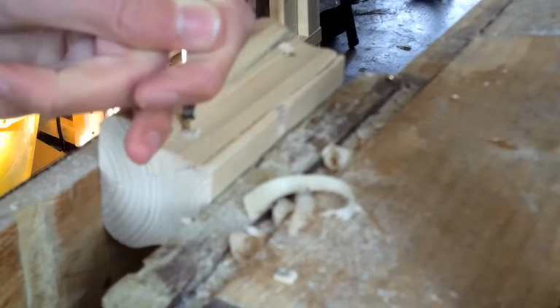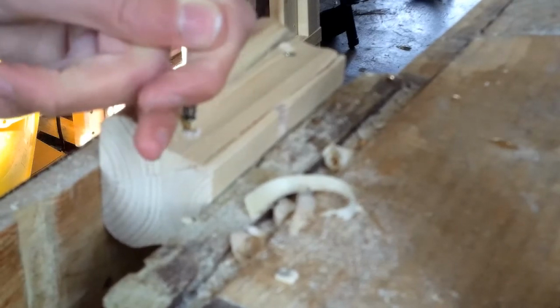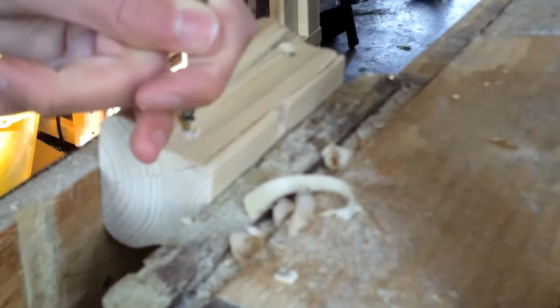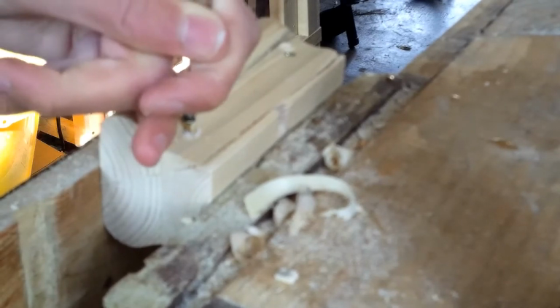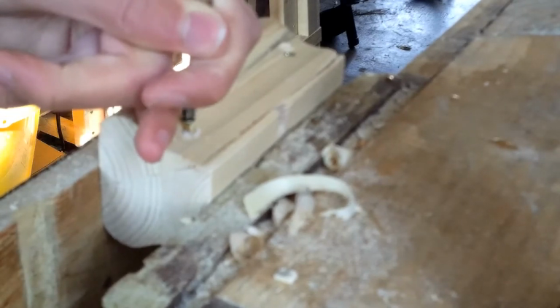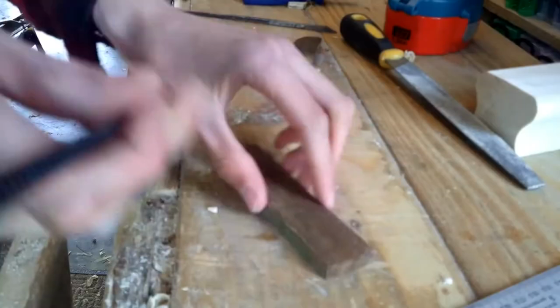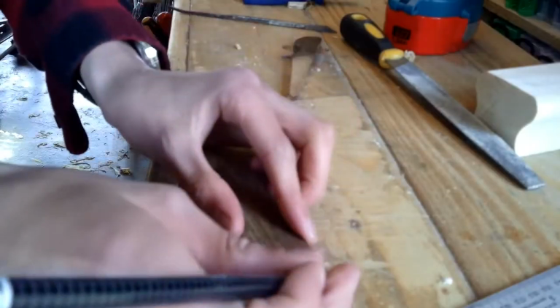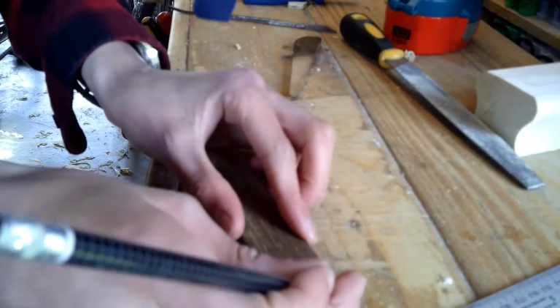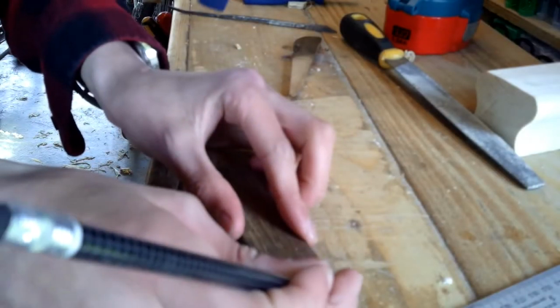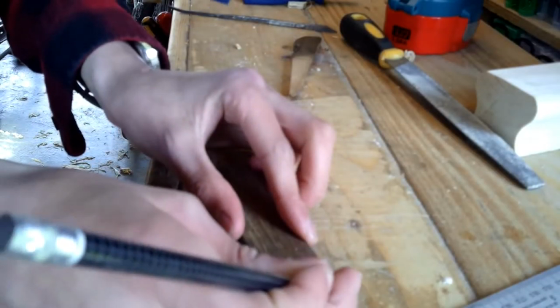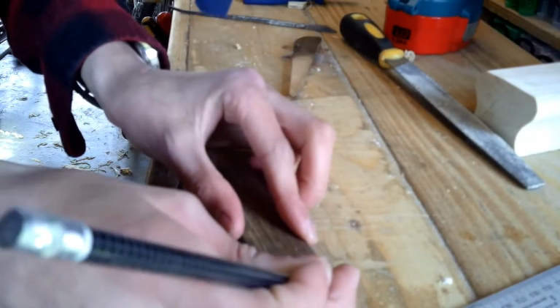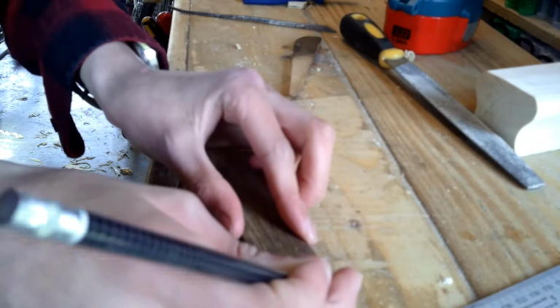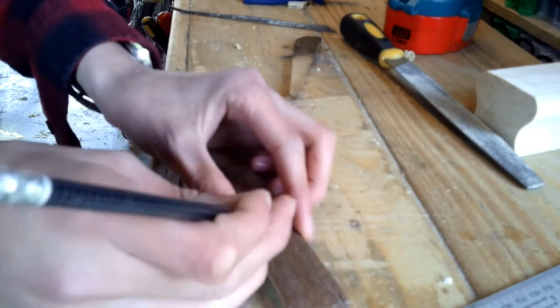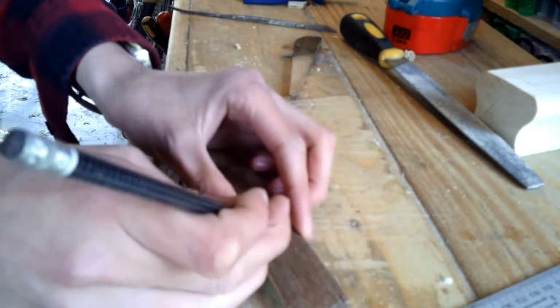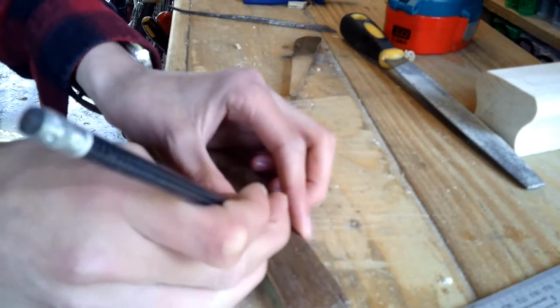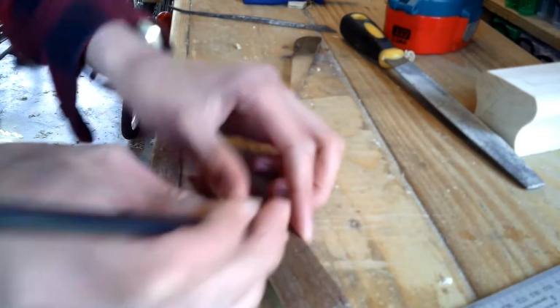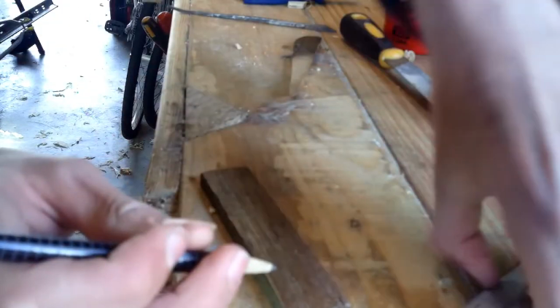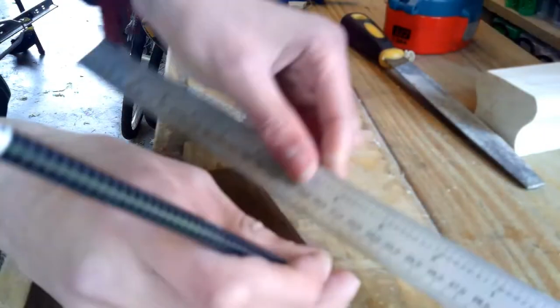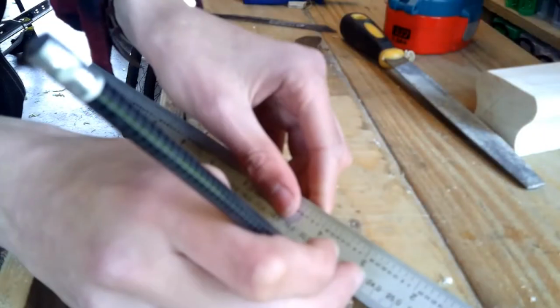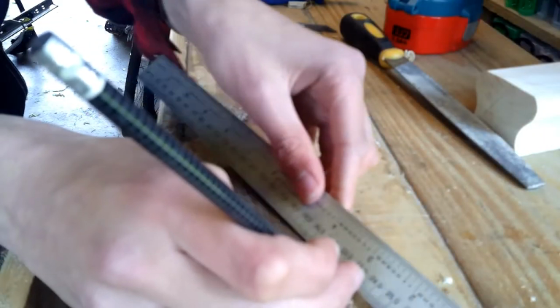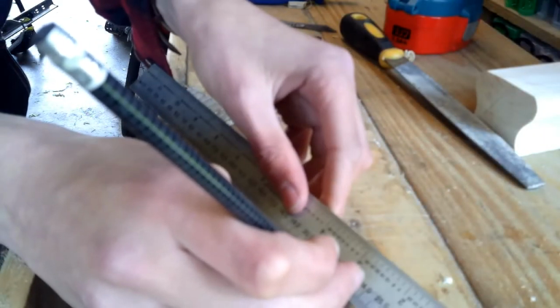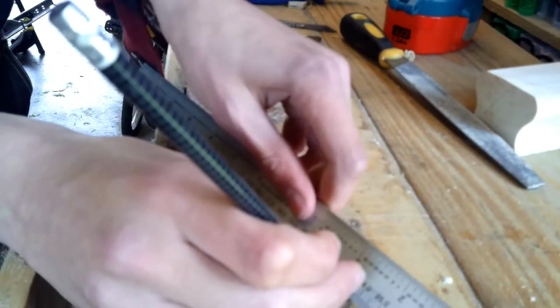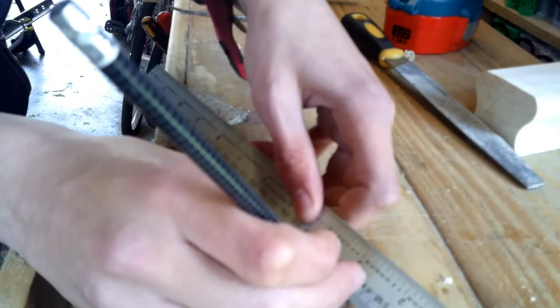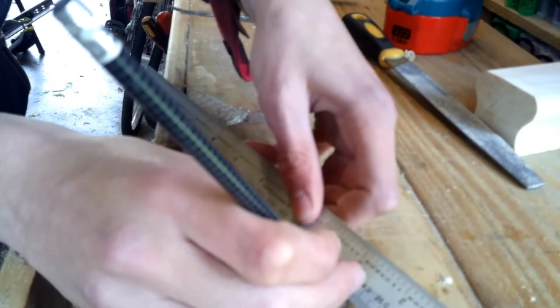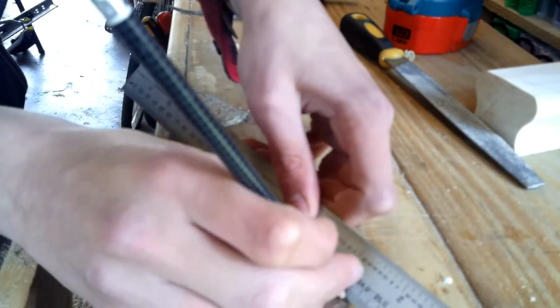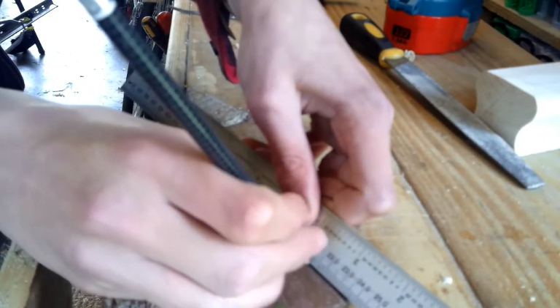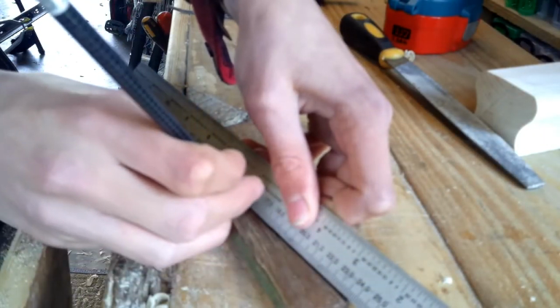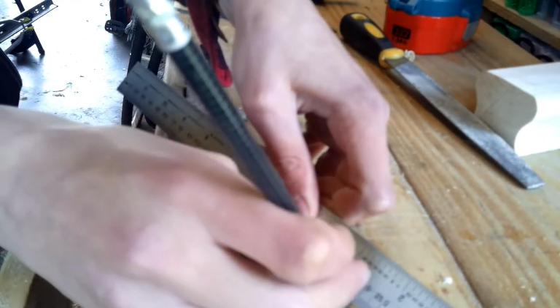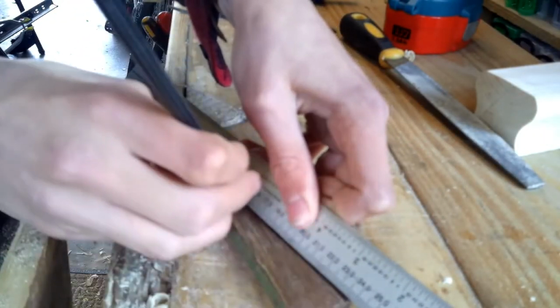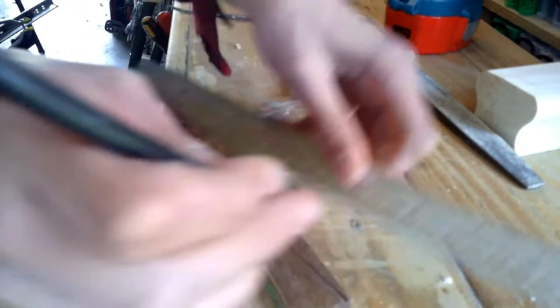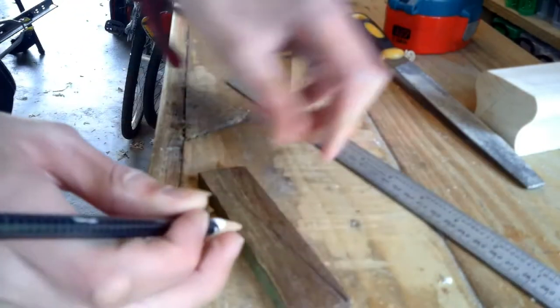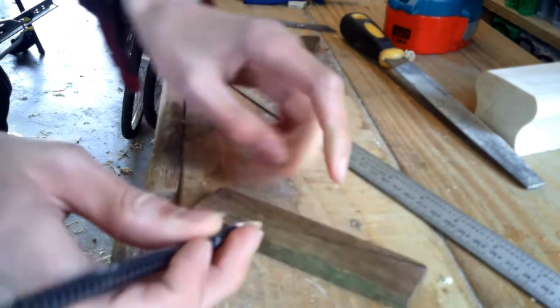I'm just going to put in a couple of screws to lock everything together and make sure it doesn't all spring apart when I put in the wedge. Speaking of the wedge, this is what I'm making here.